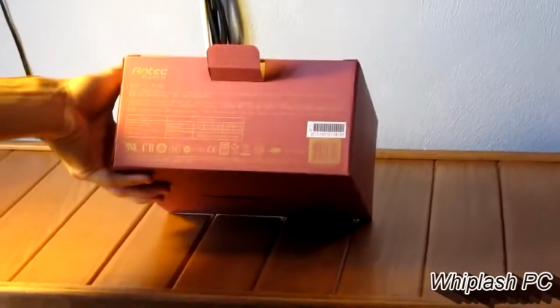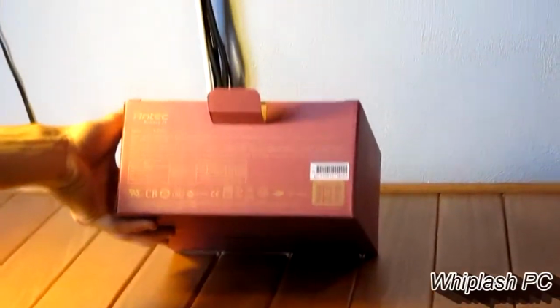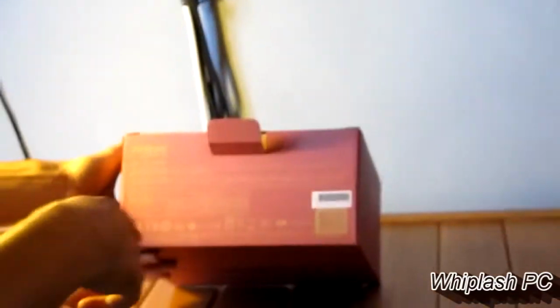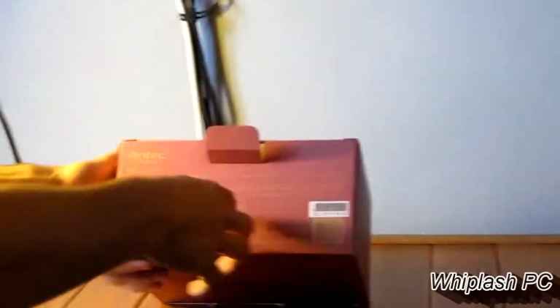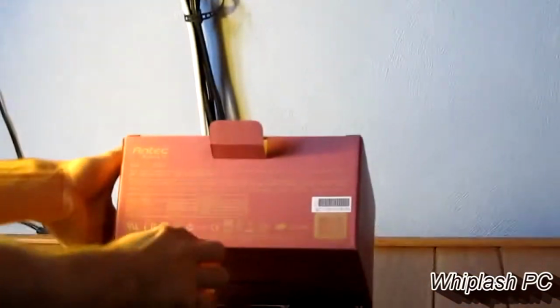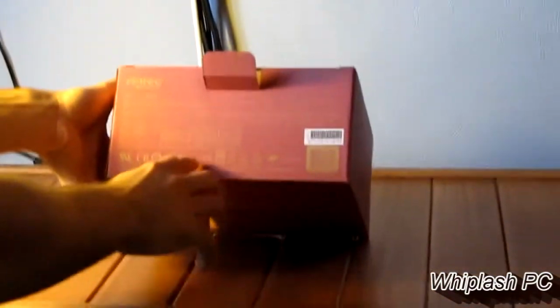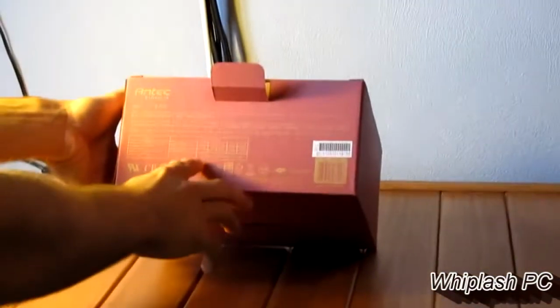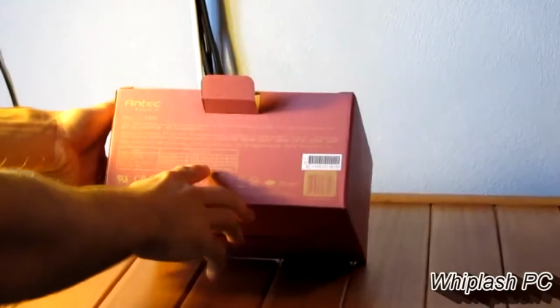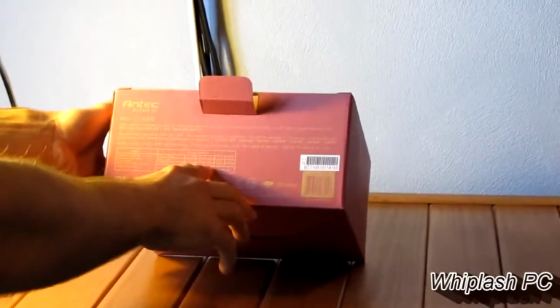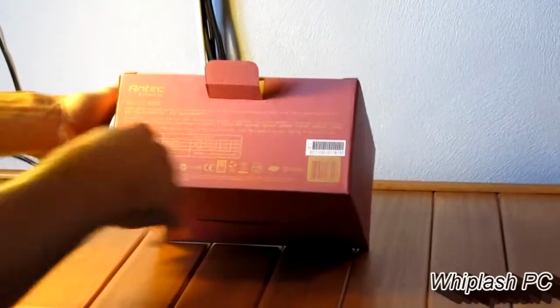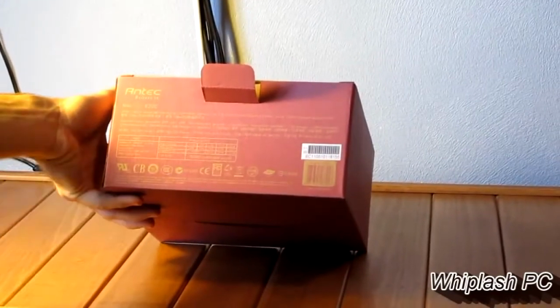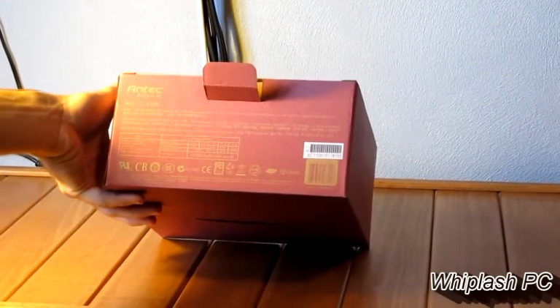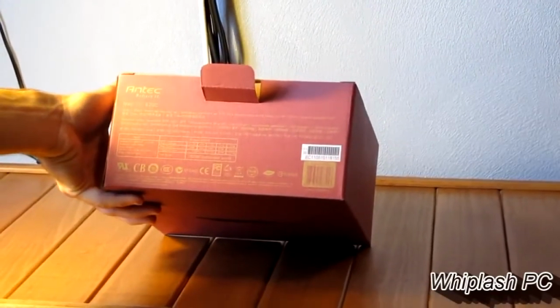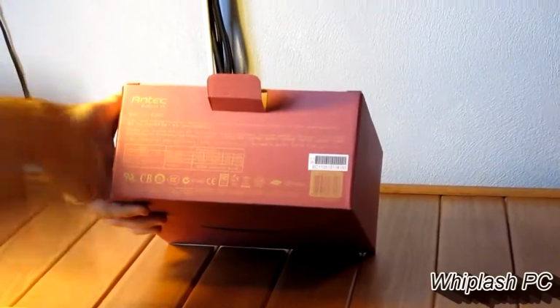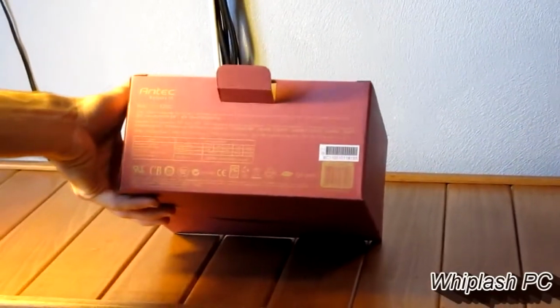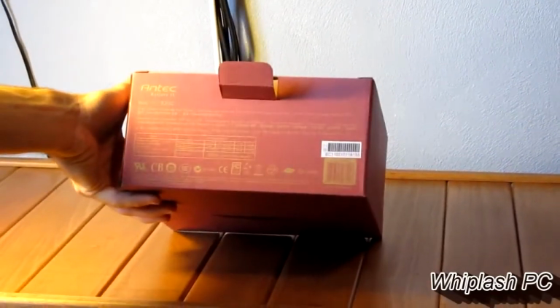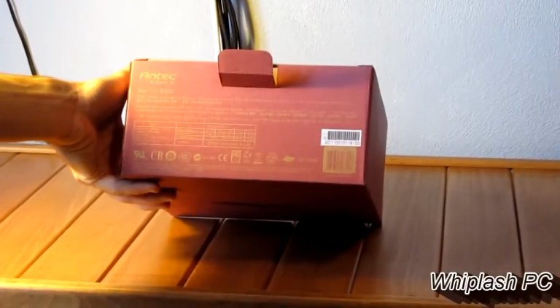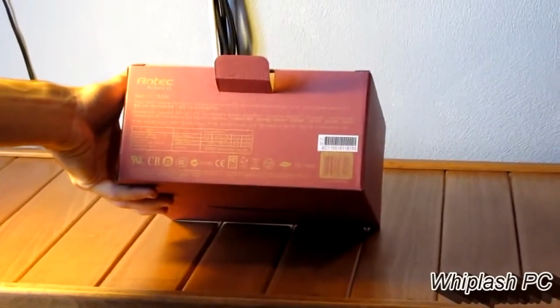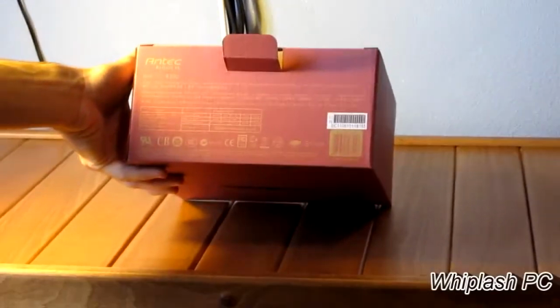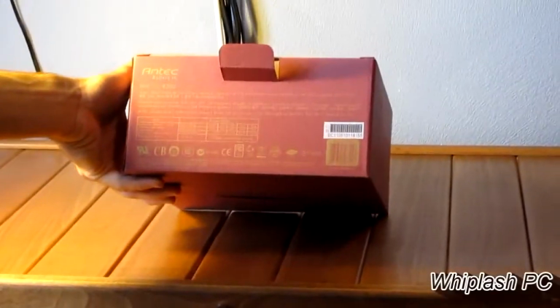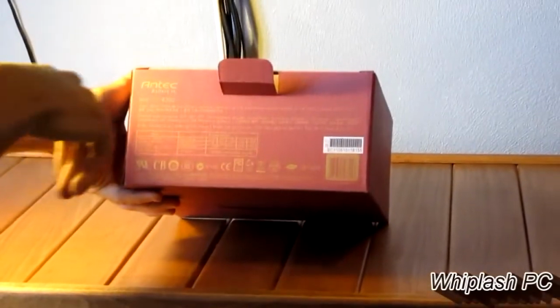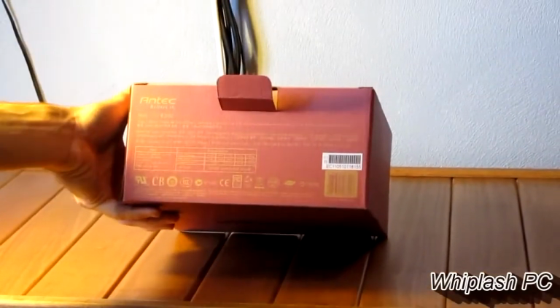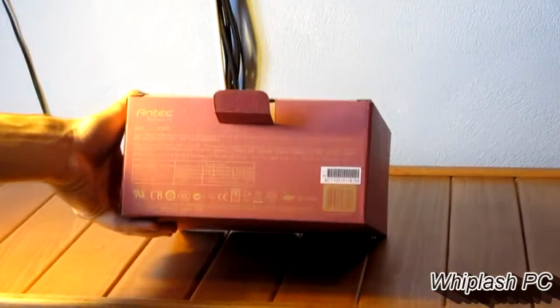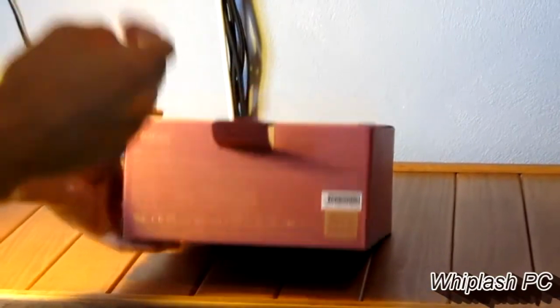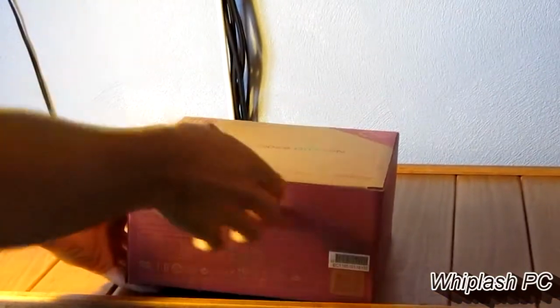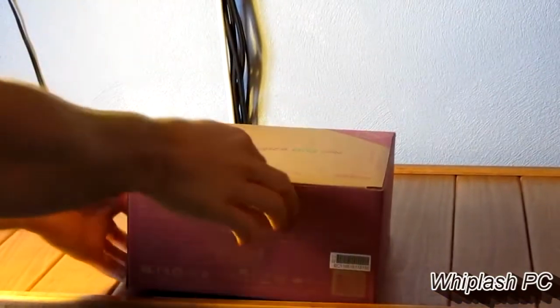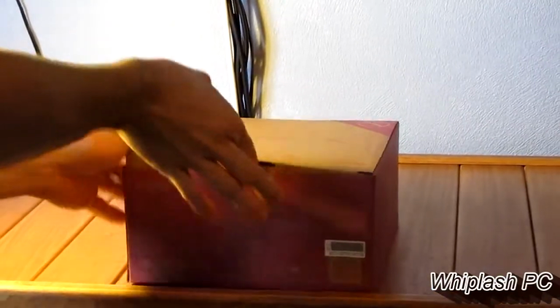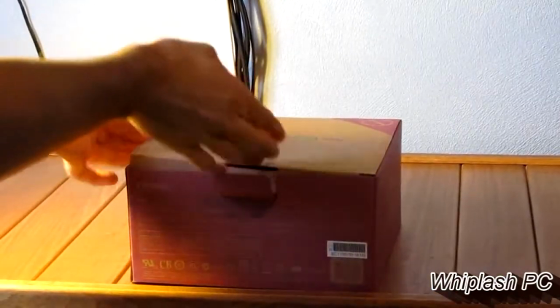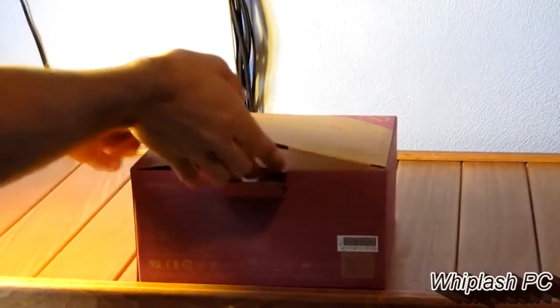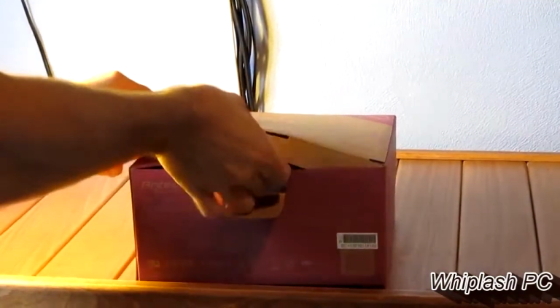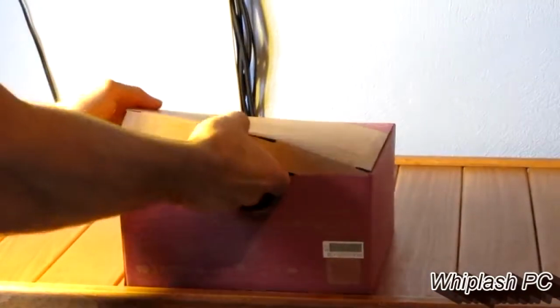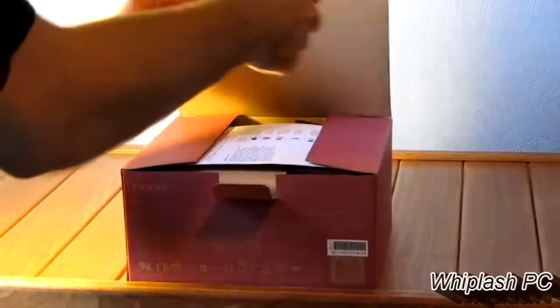As you can see, the power rating on the 12 volt rail is 48 amps. On a 620 watt power supply, that's actually pretty good. It's got a quiet 120mm fan, so we're going to go ahead and open it up.